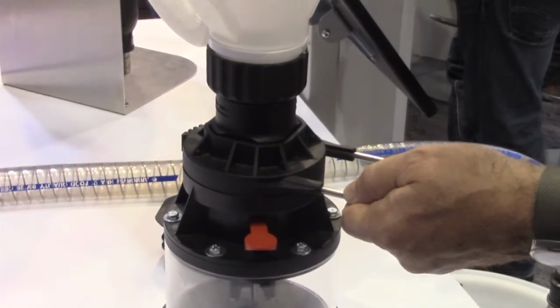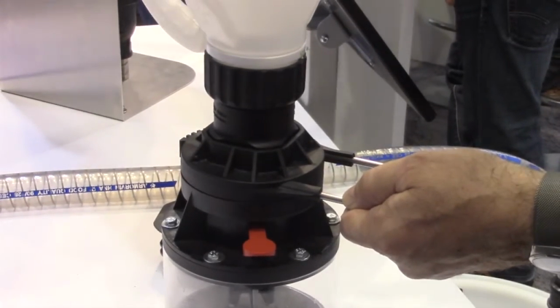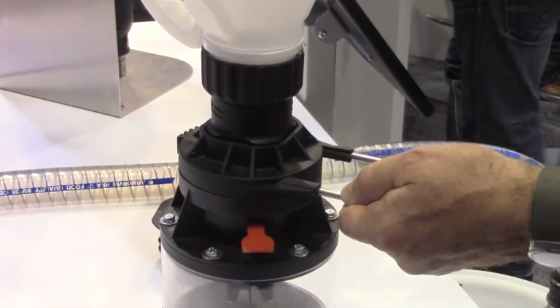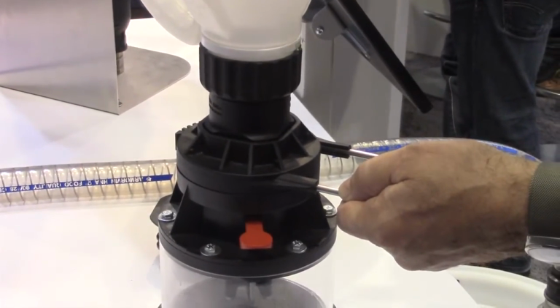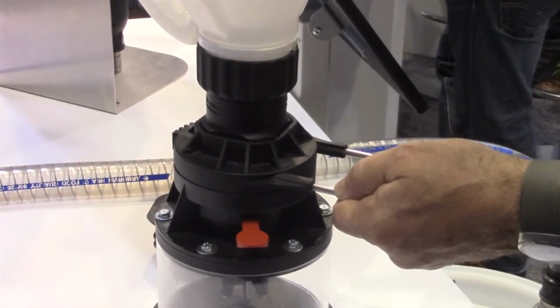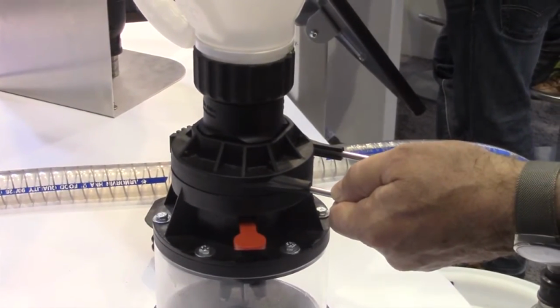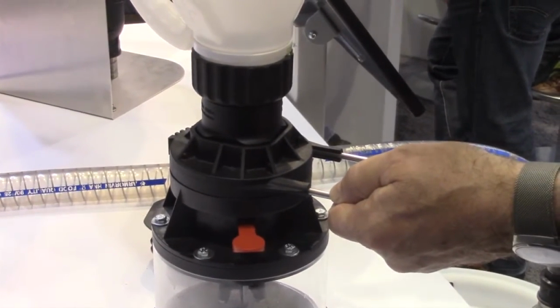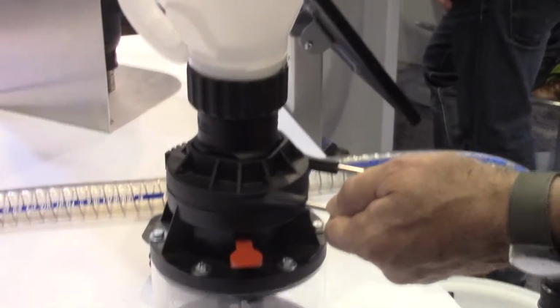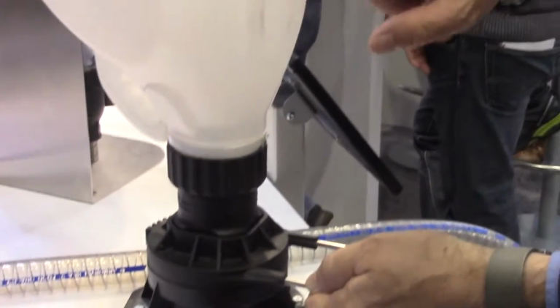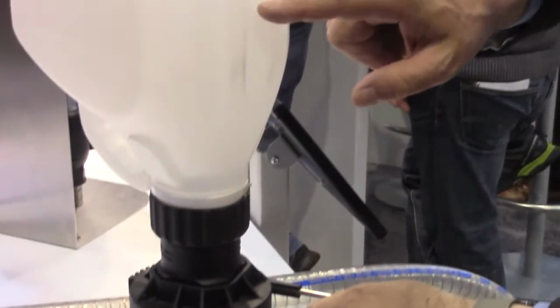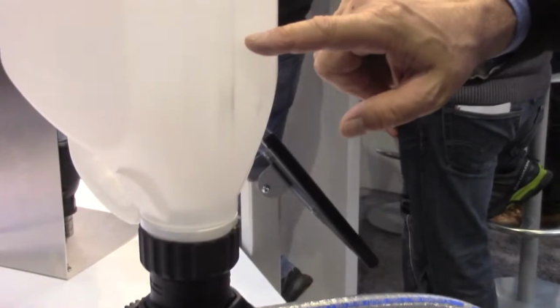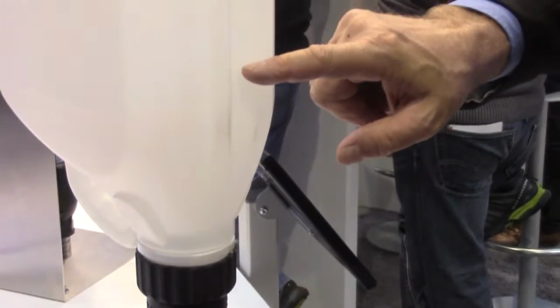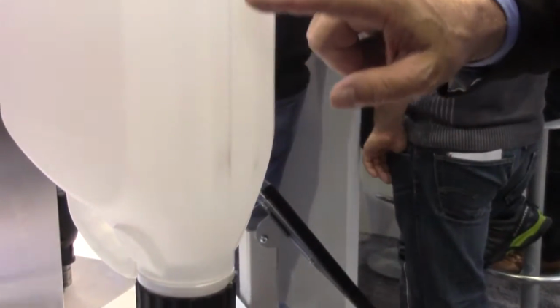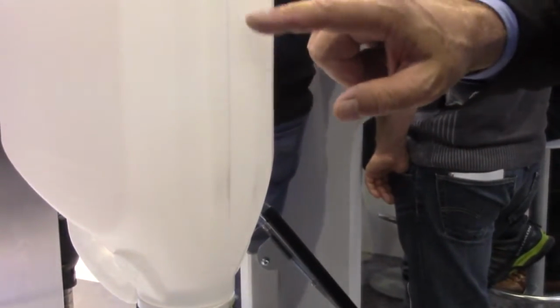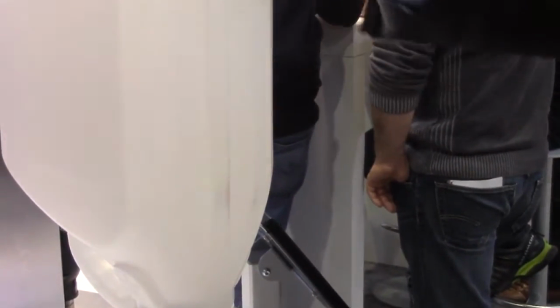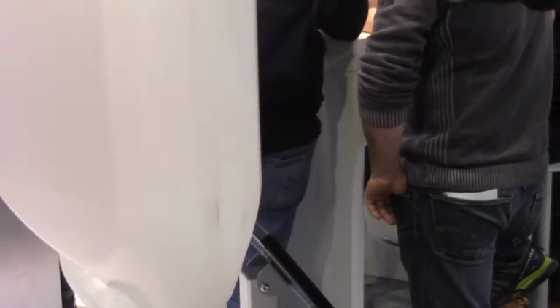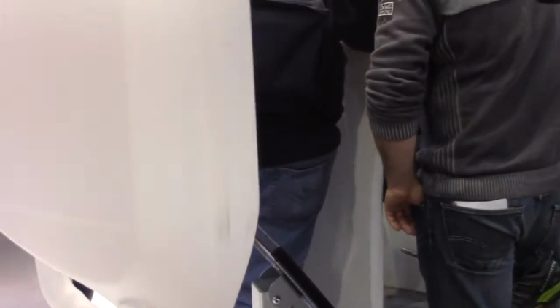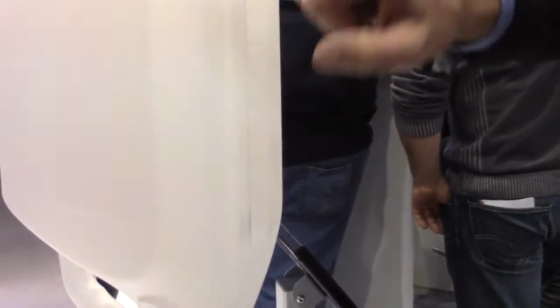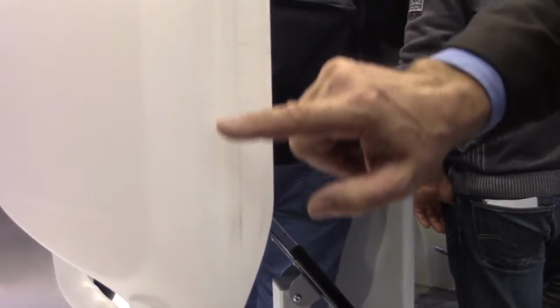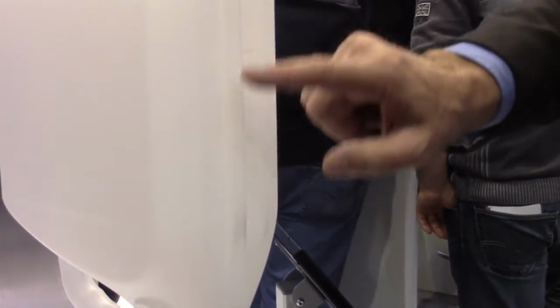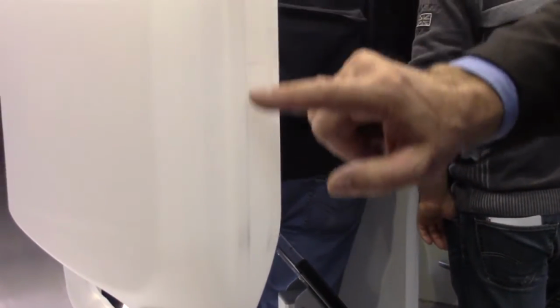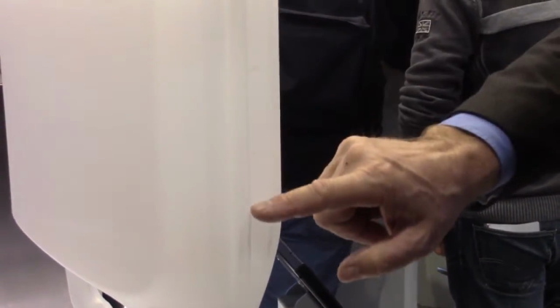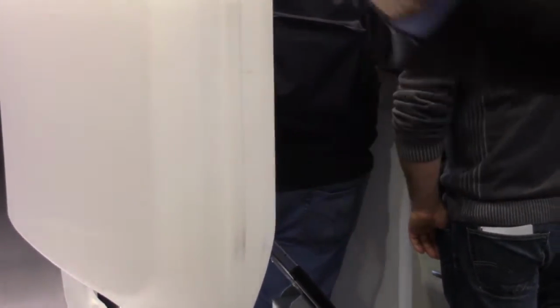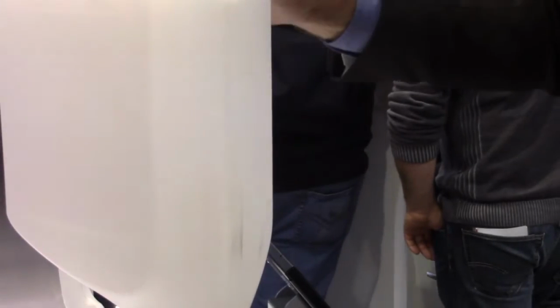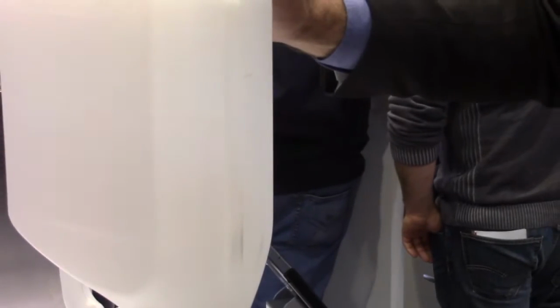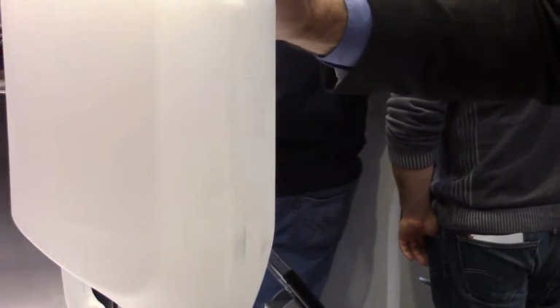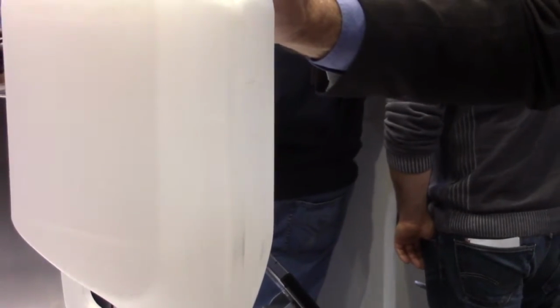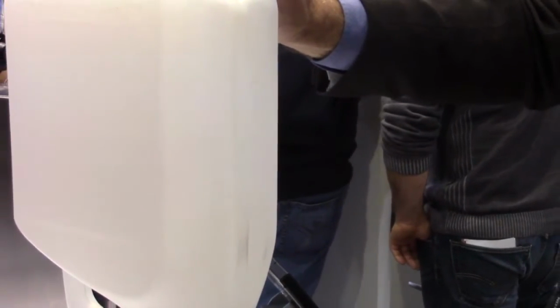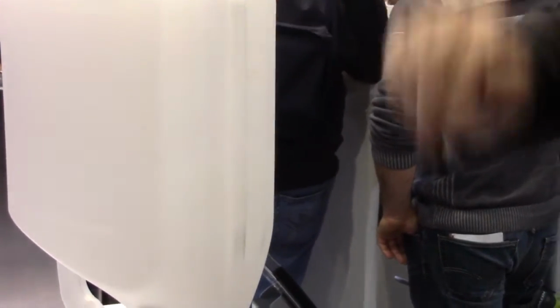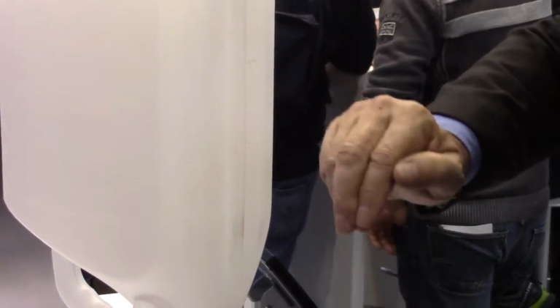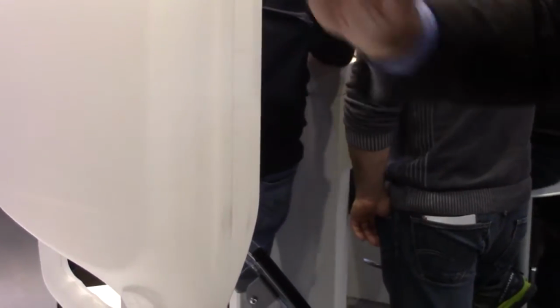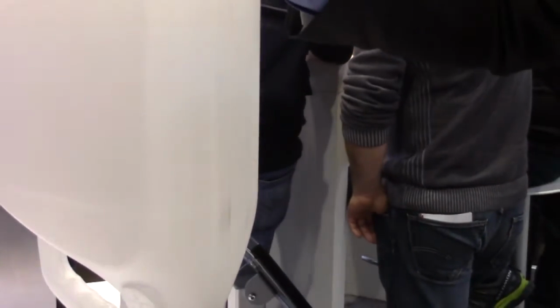We have here inverse scaling adapted to our canister, and then we can measure the amount of product coming from the jug into the sprayer.